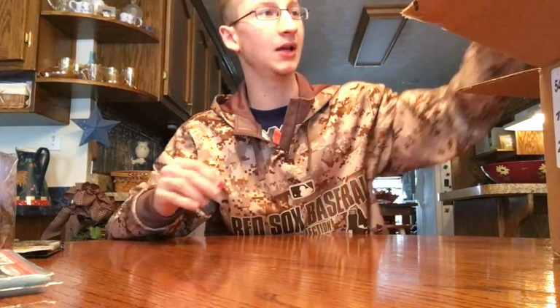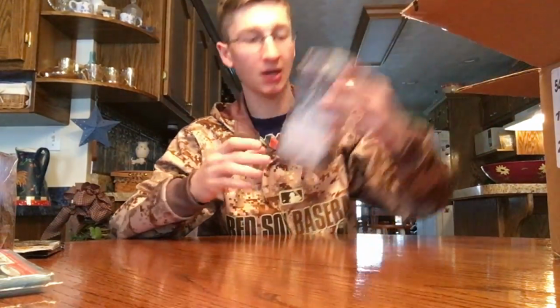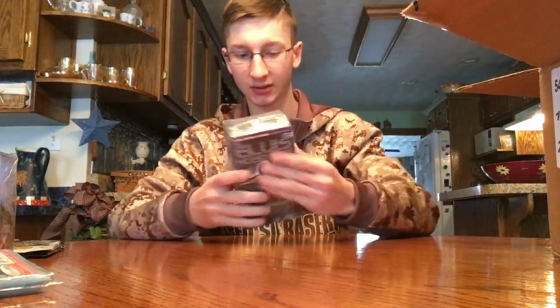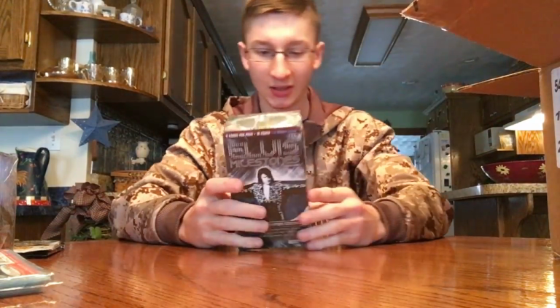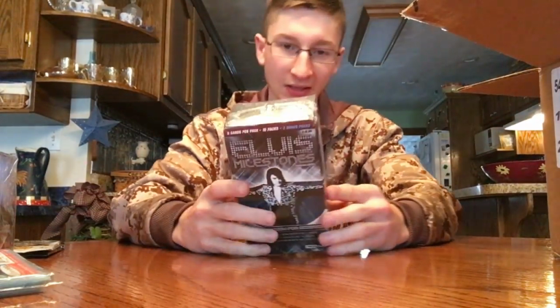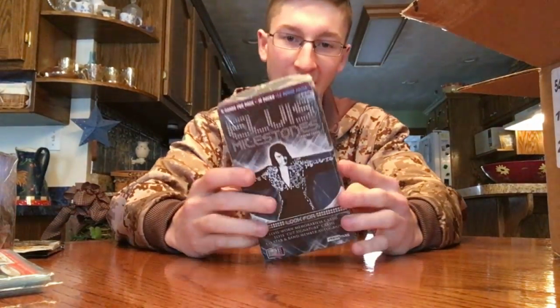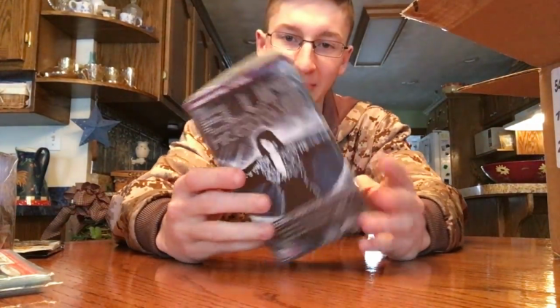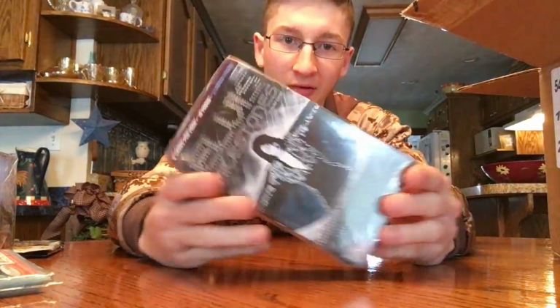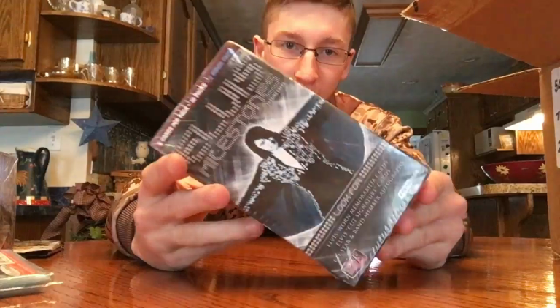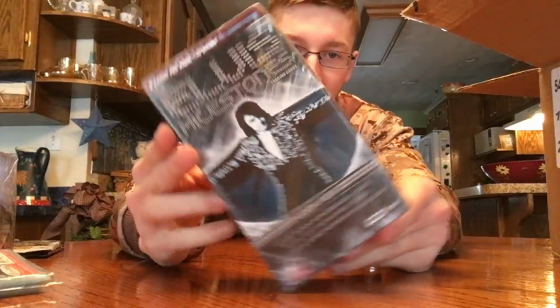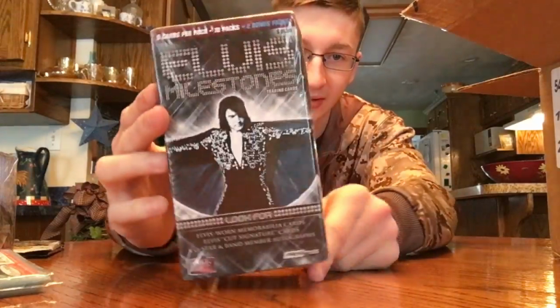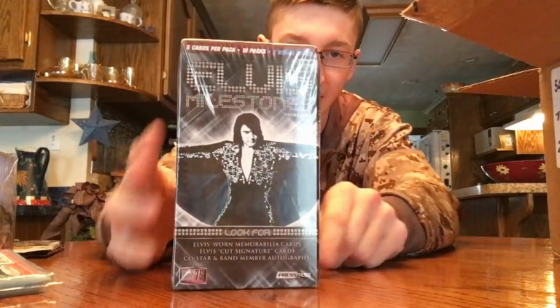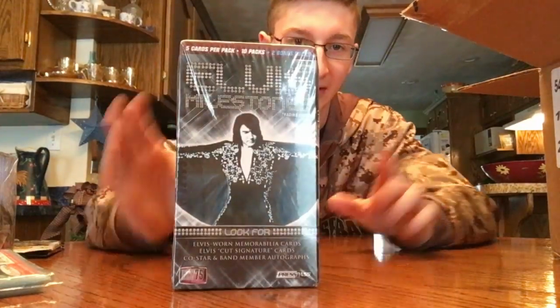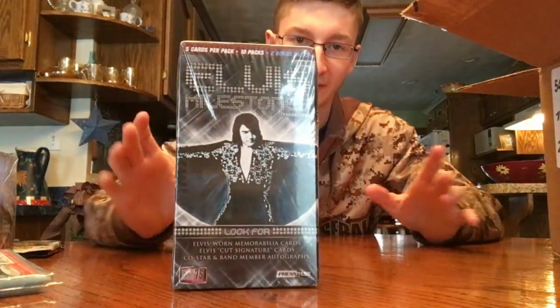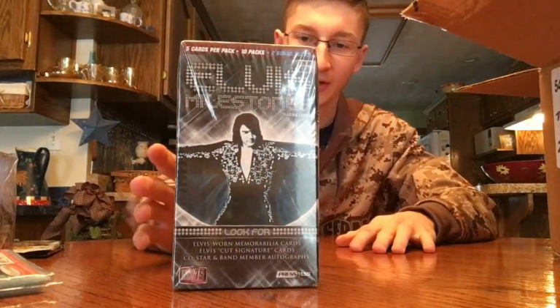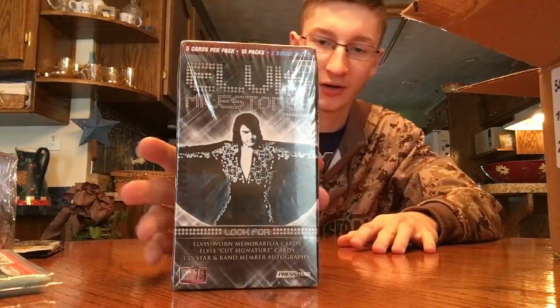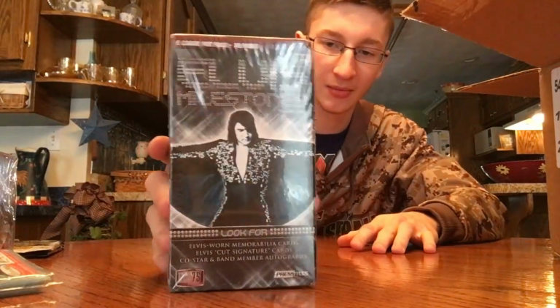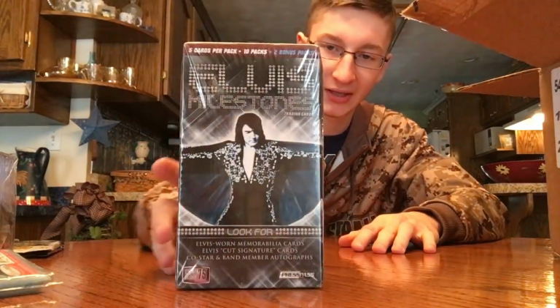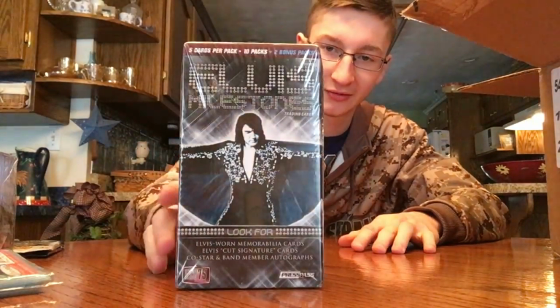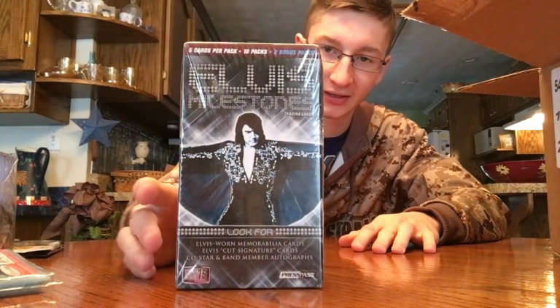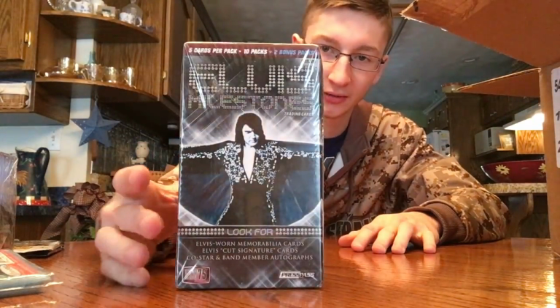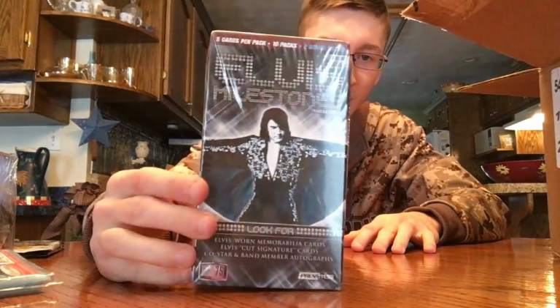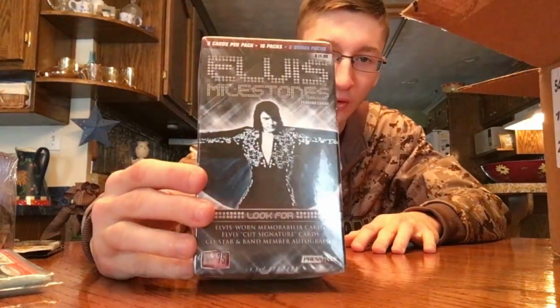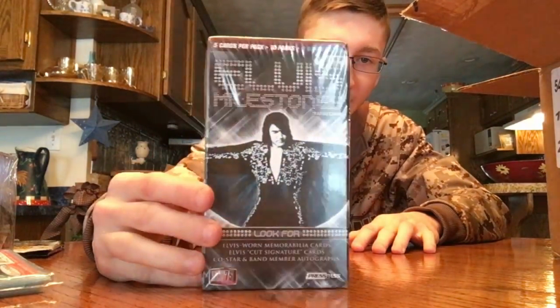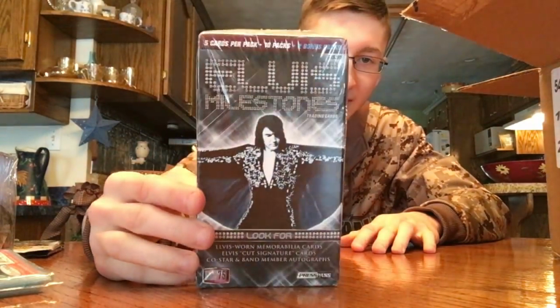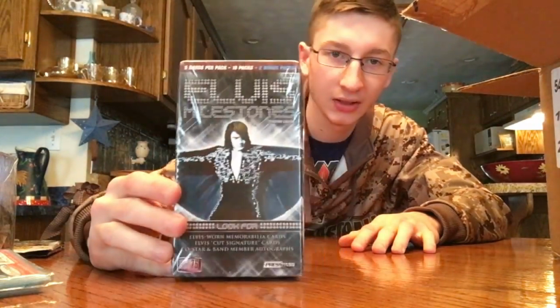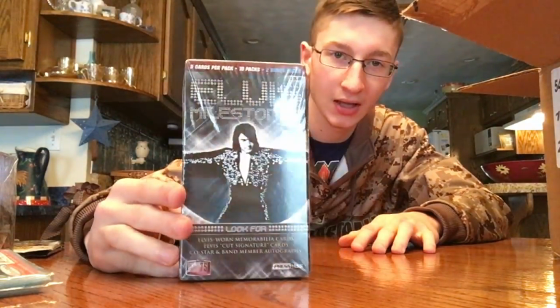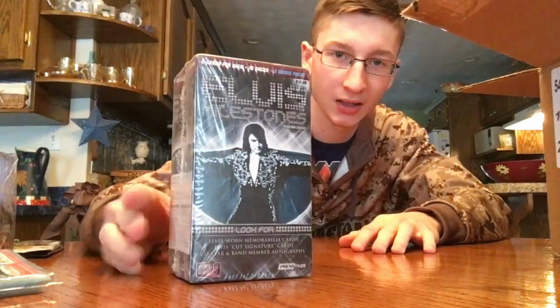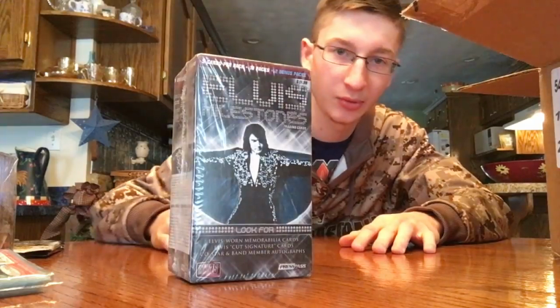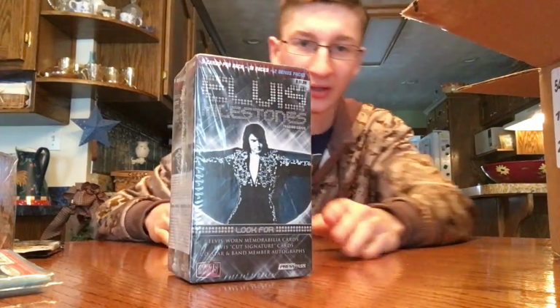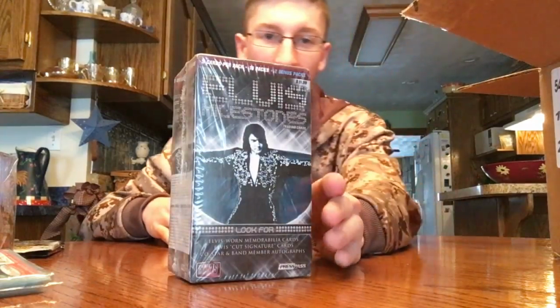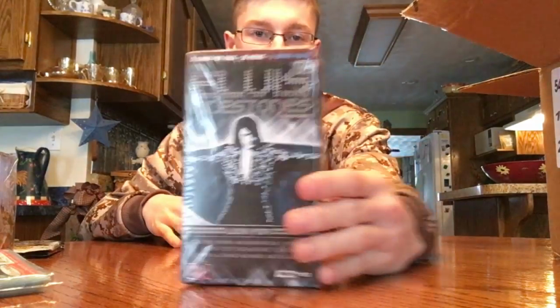The next box is the Elvis Milestone box. I got this for fun — you know I'm a big Elvis fan — so I ordered this. It had a pretty good deal on it.